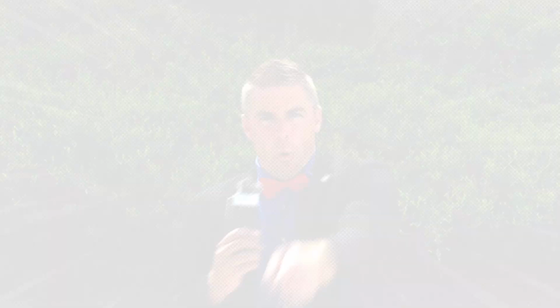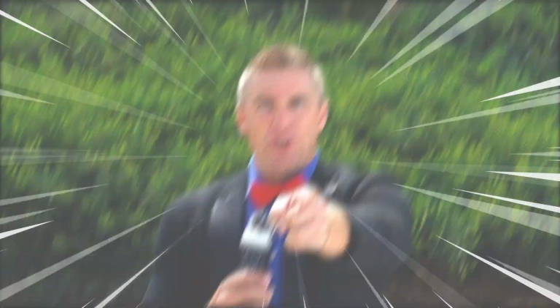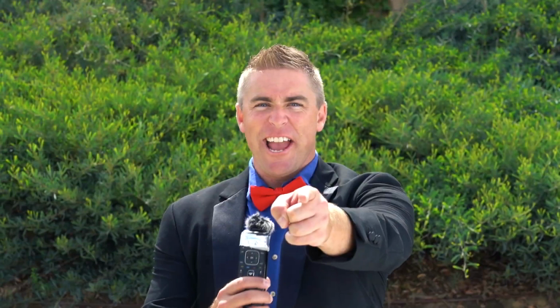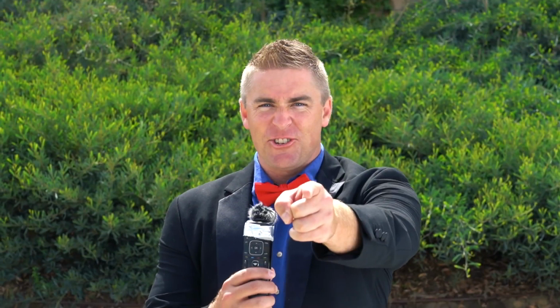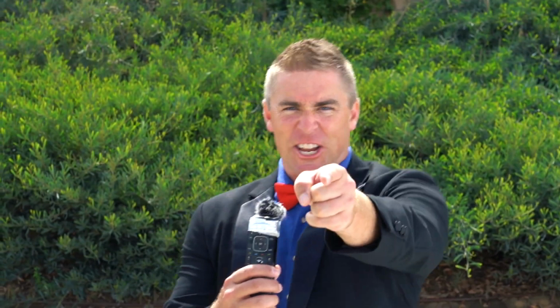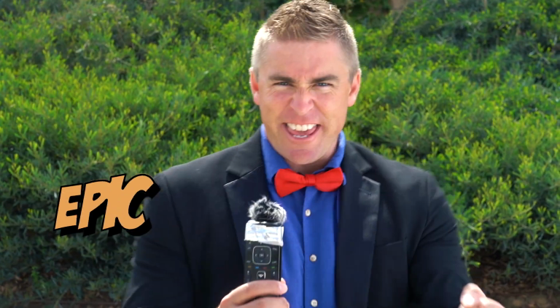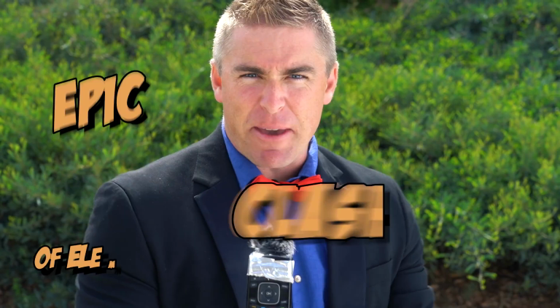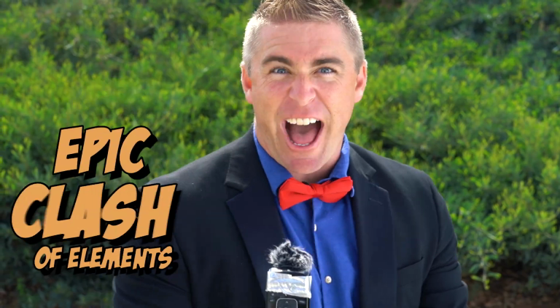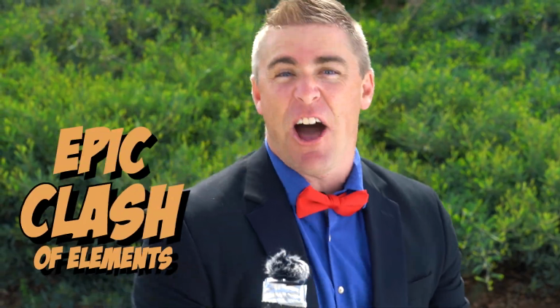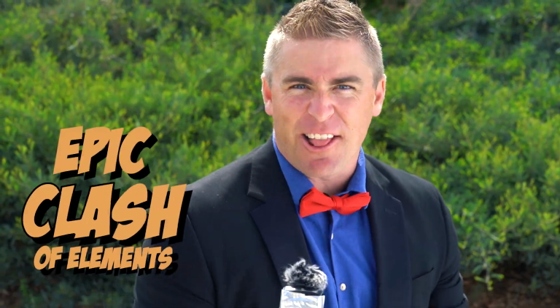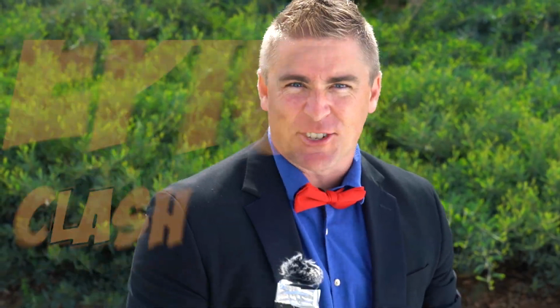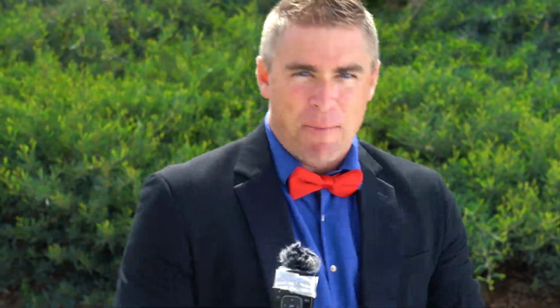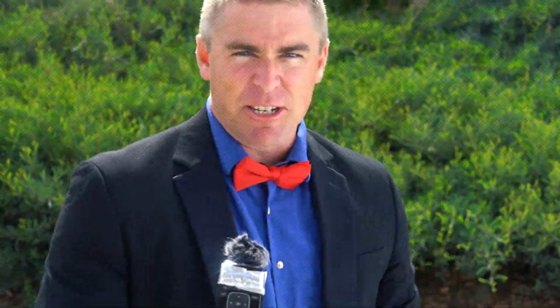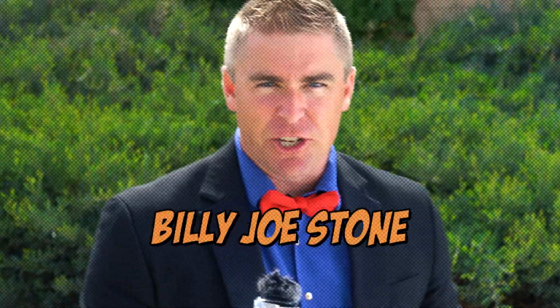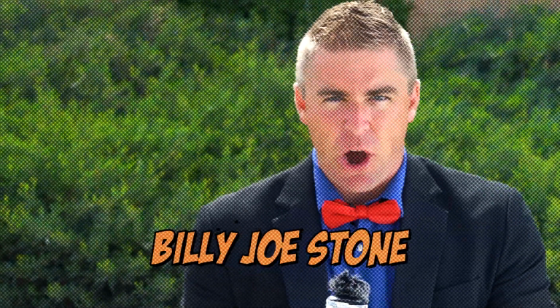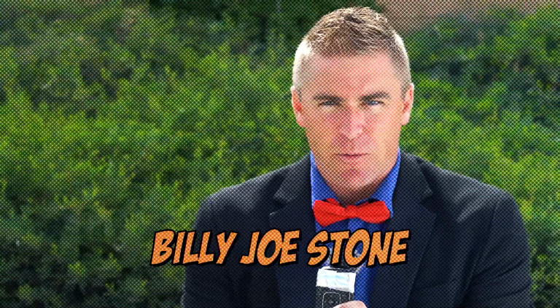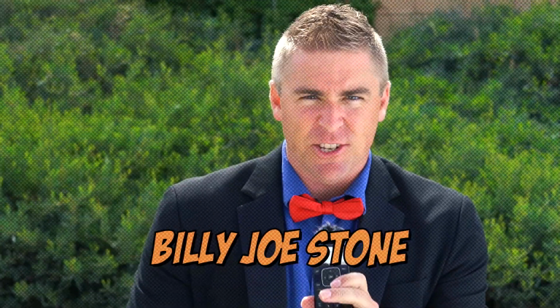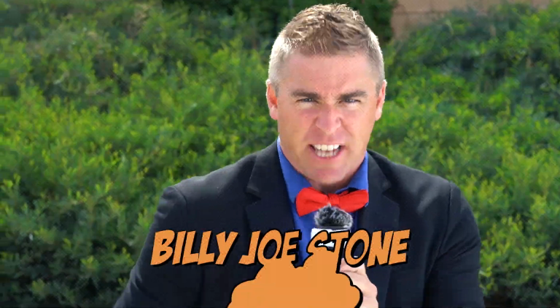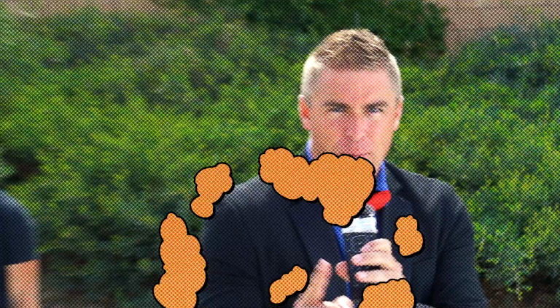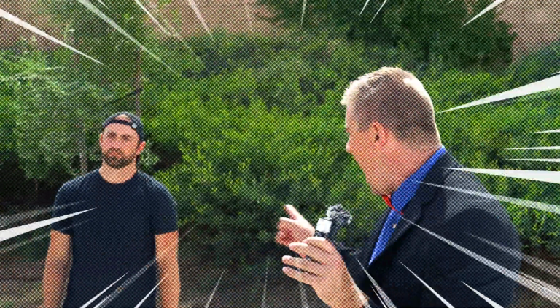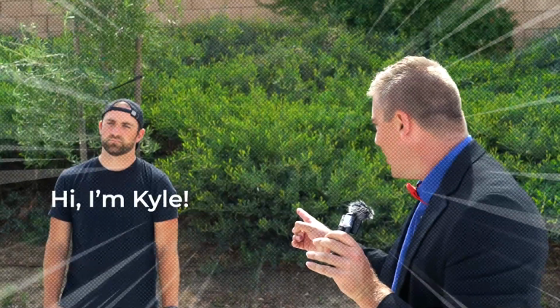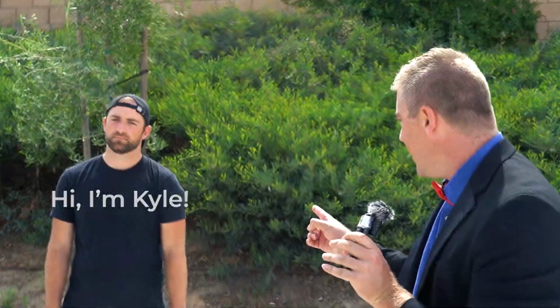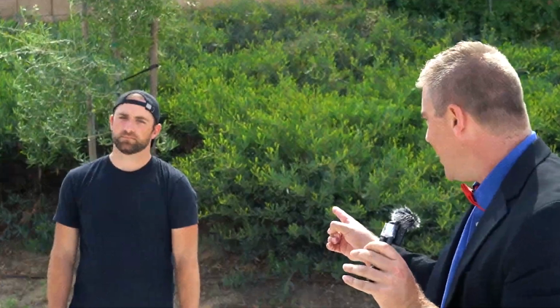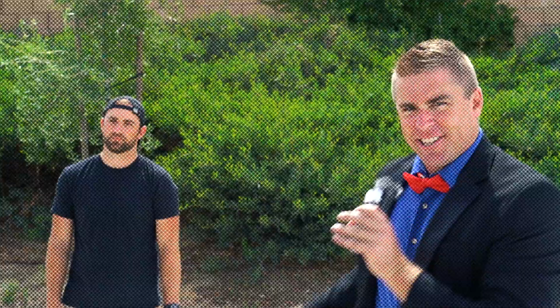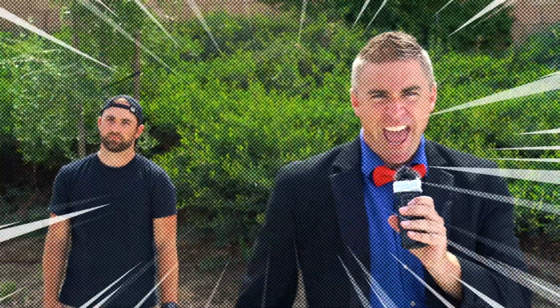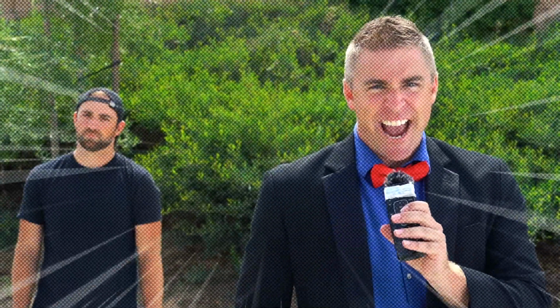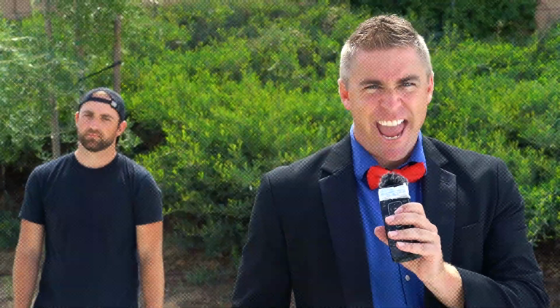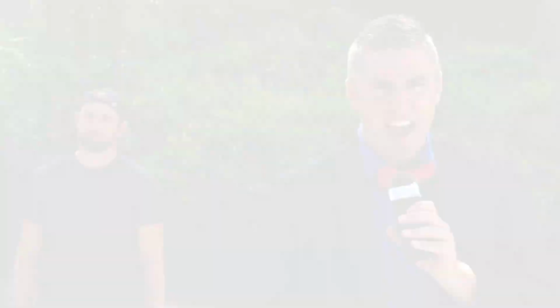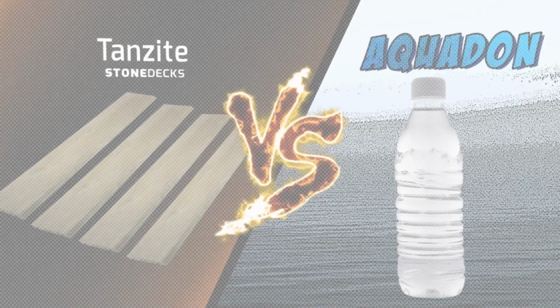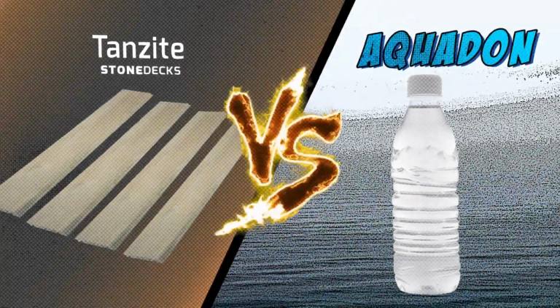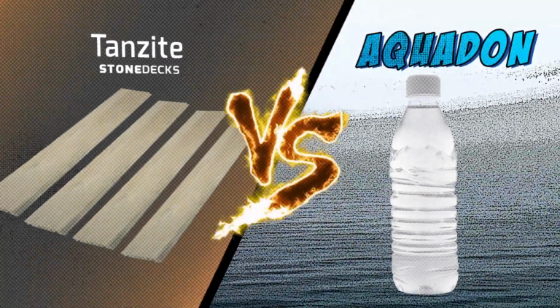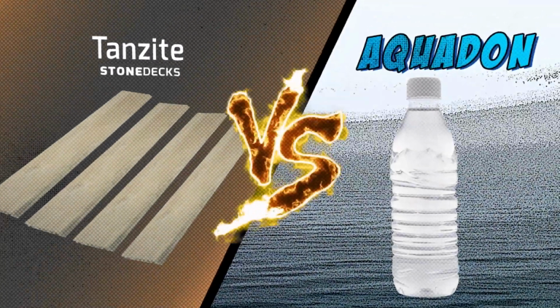Welcome ladies and gents to the epic clash of elements. My name is Billy Joe Stone and with me as always my brother Kyle. Today it's Tanzite versus Aquadon.